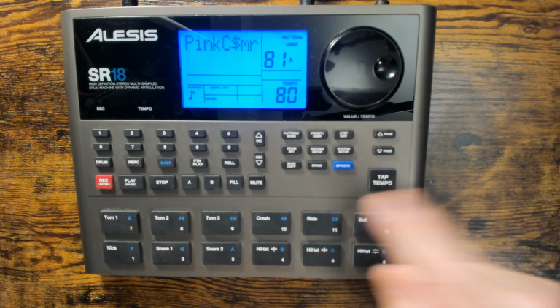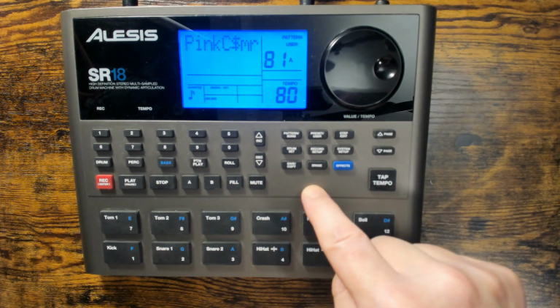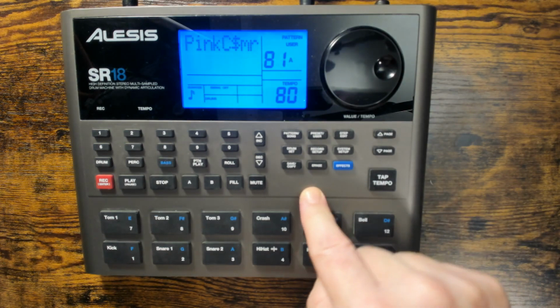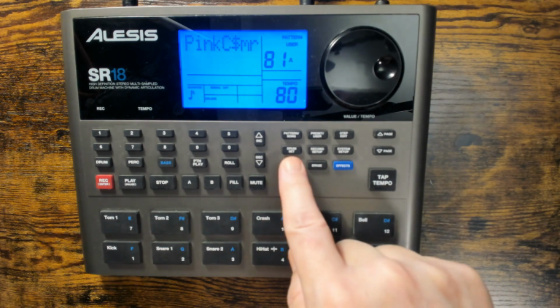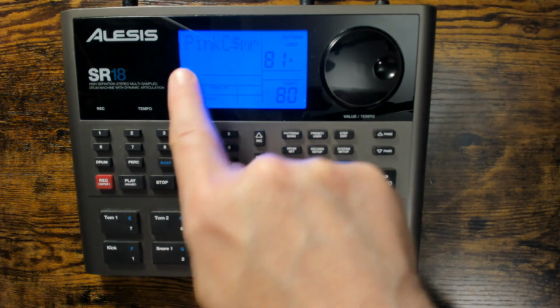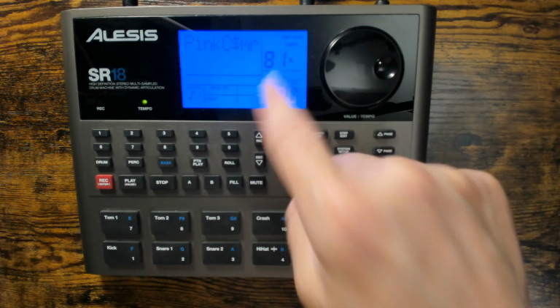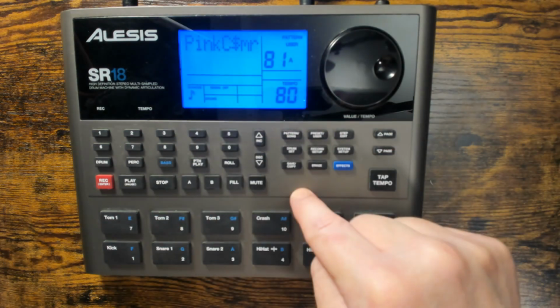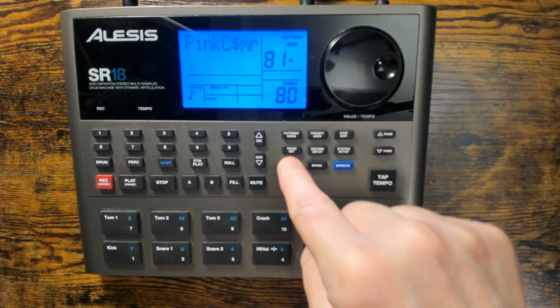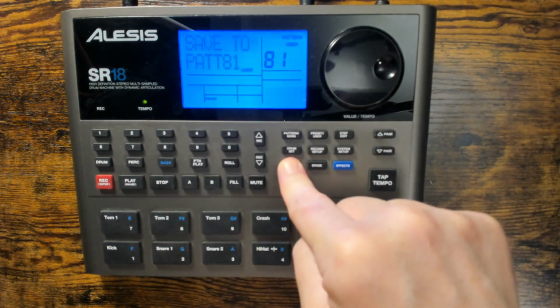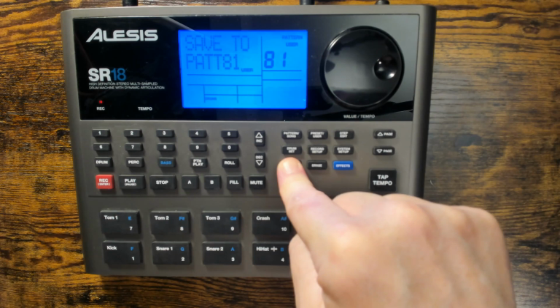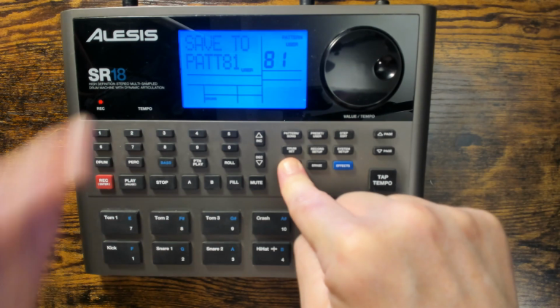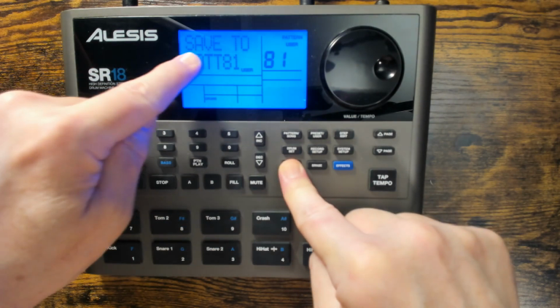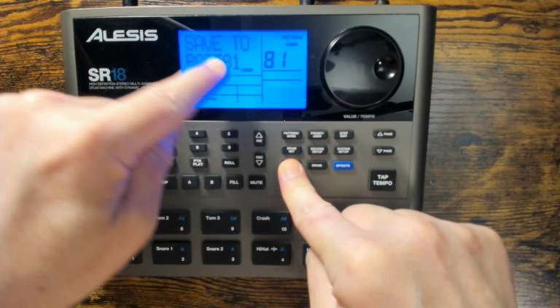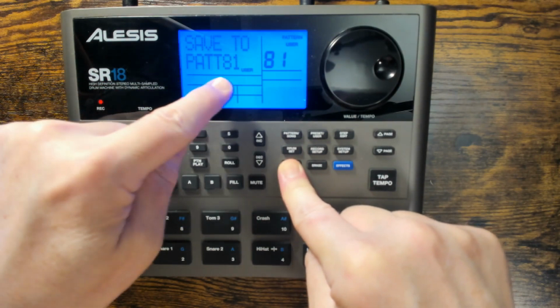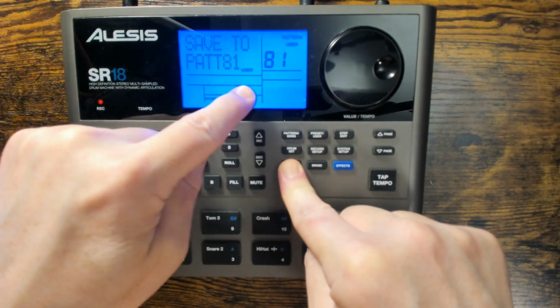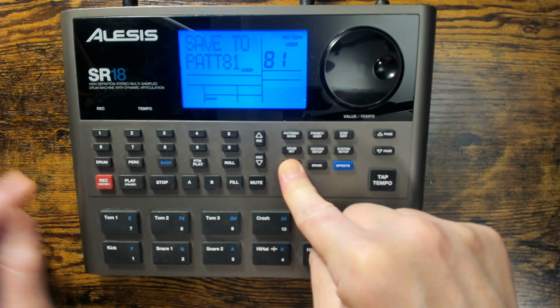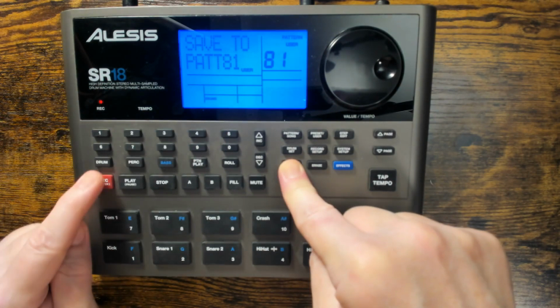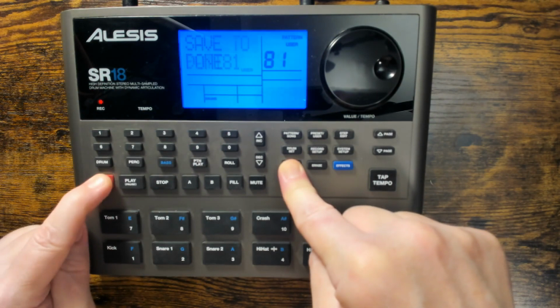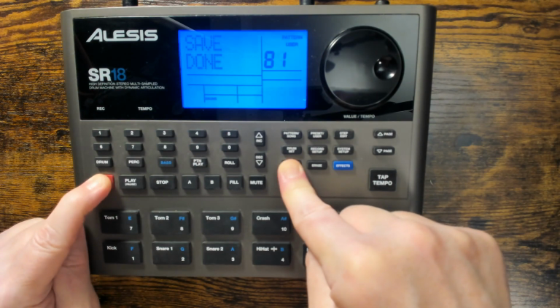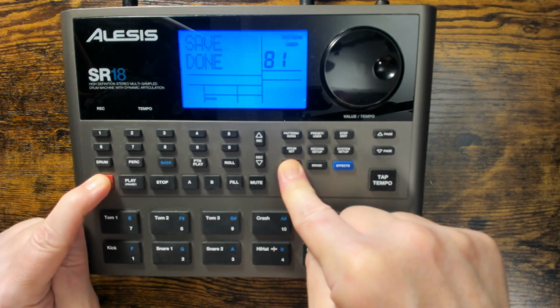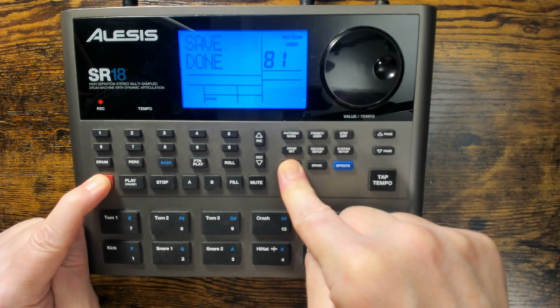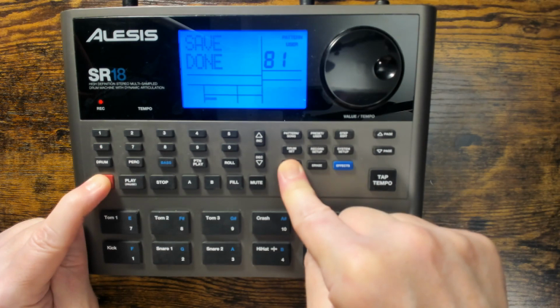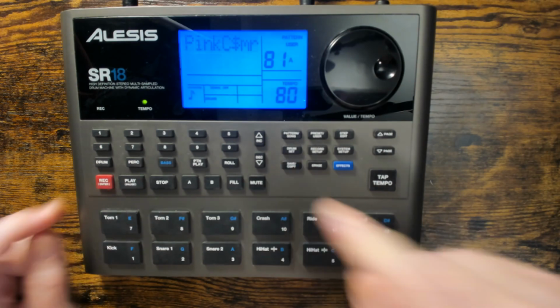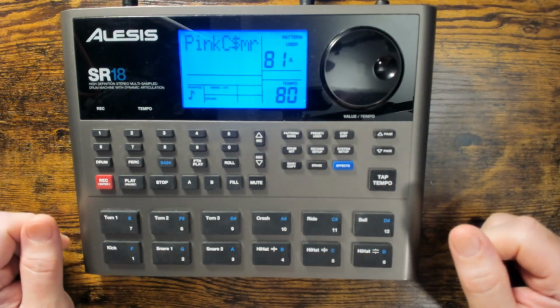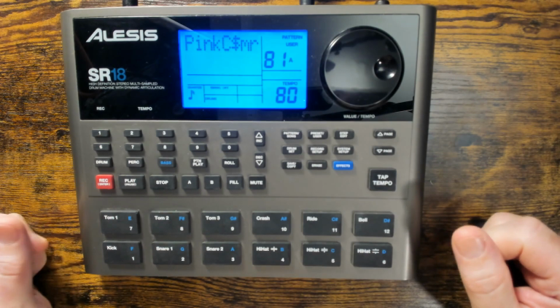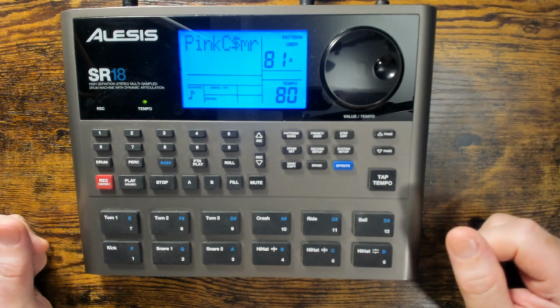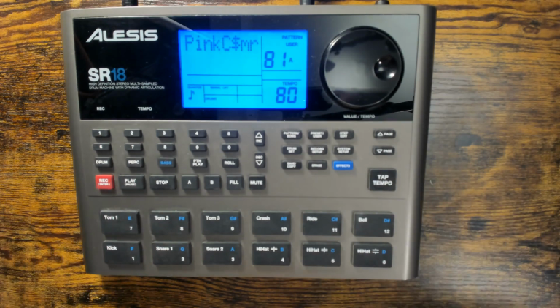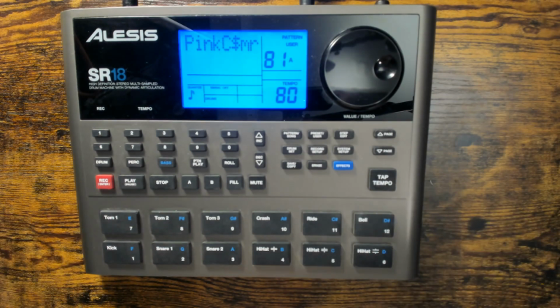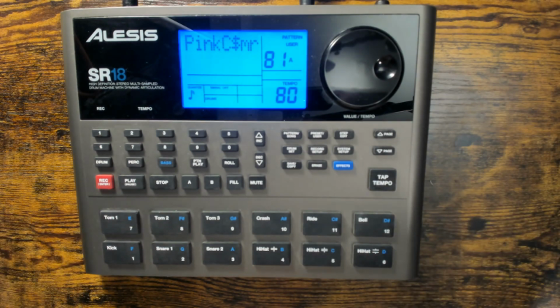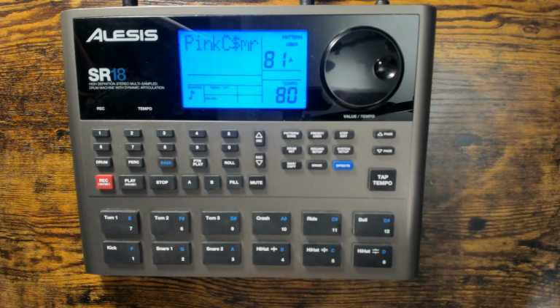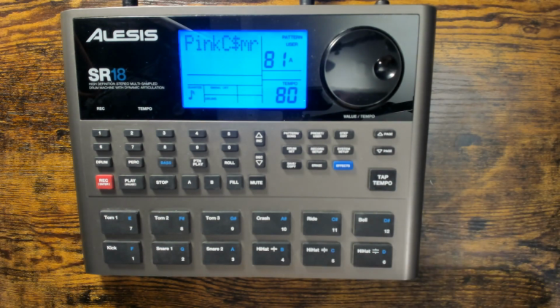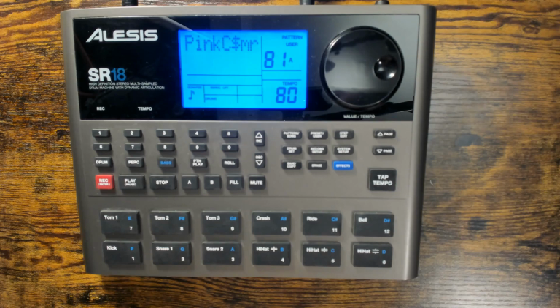So once we've programmed everything we want, we're going to hit Save. It says save to pattern 81 user, and we're going to press down Record. It says save done, and there we go. When we turn the machine on and off, it's going to save that pattern.